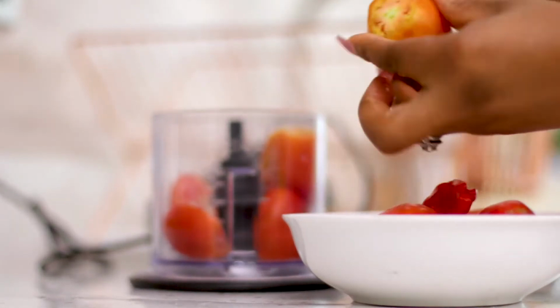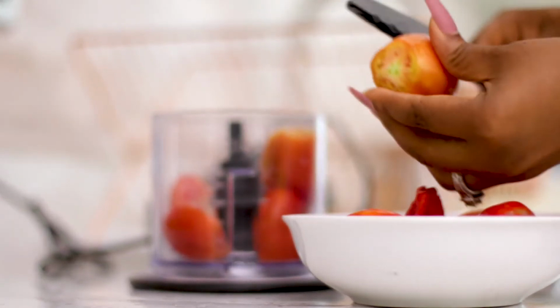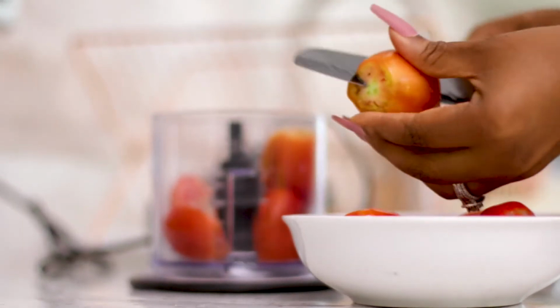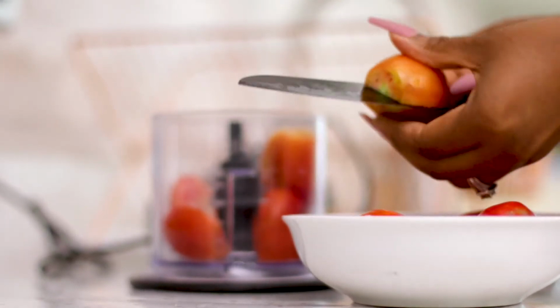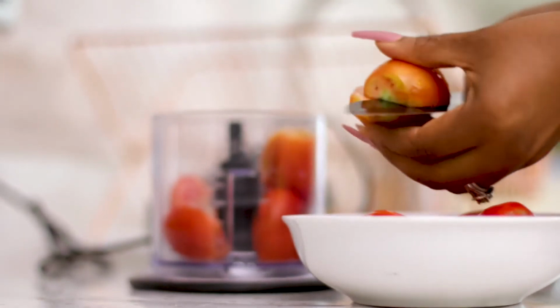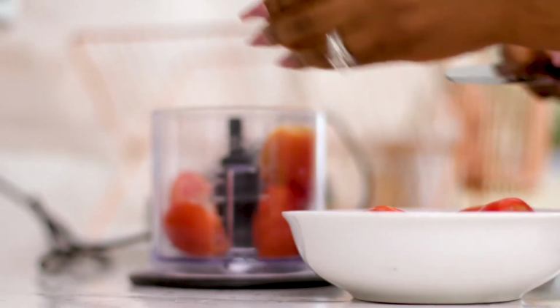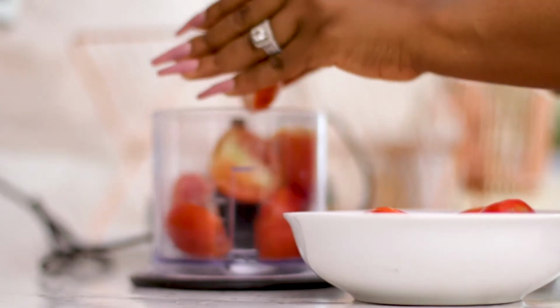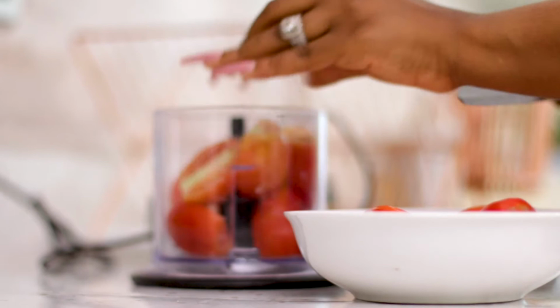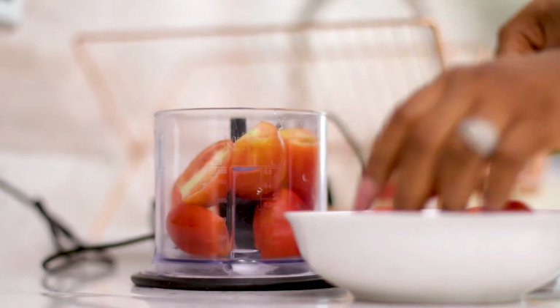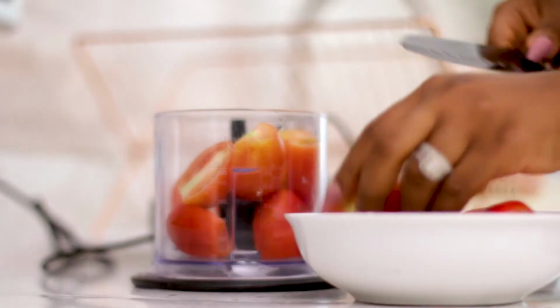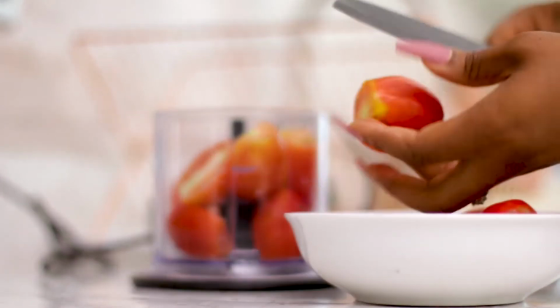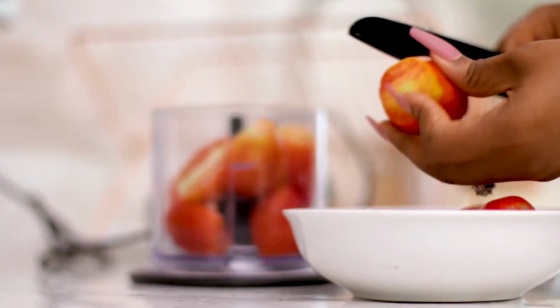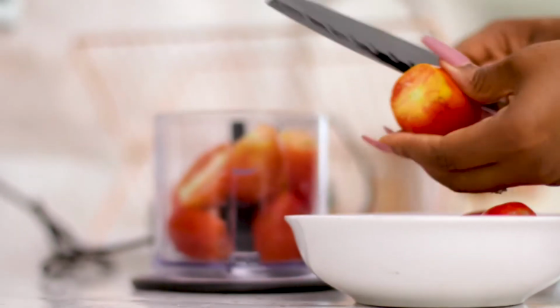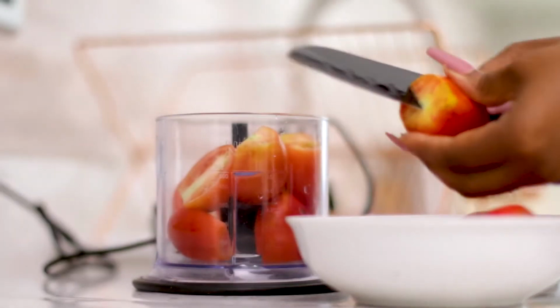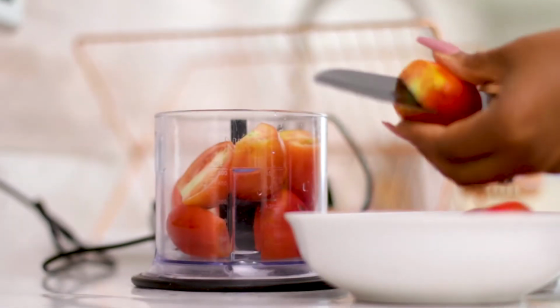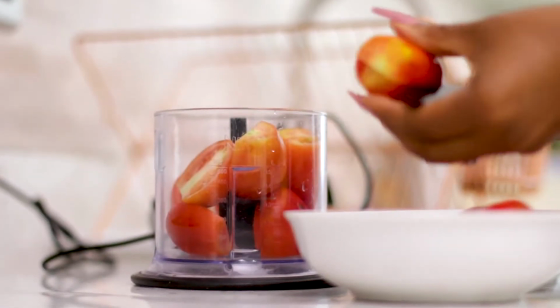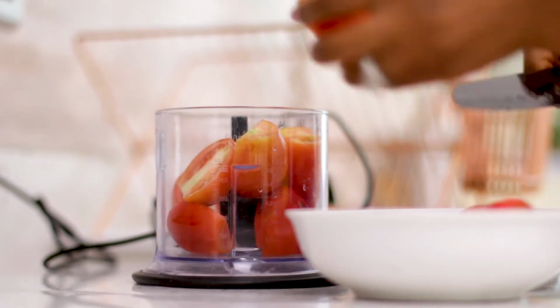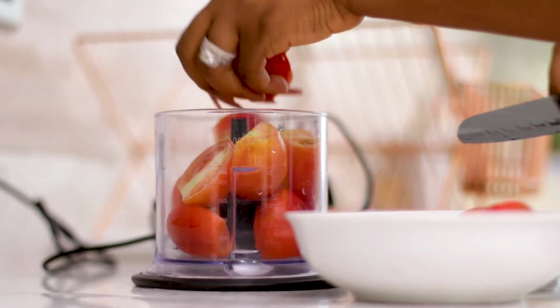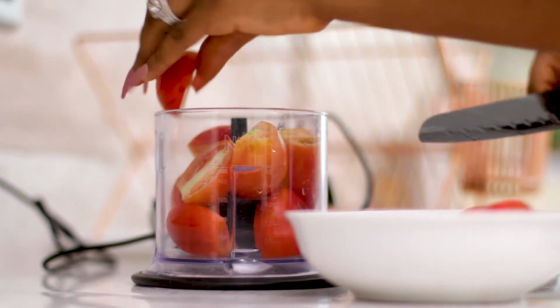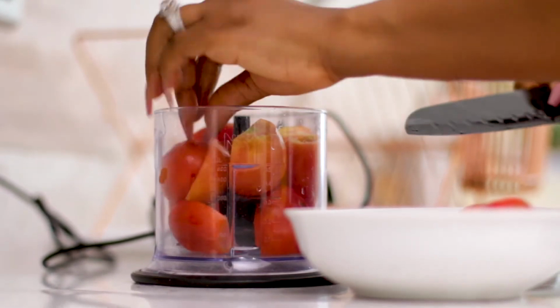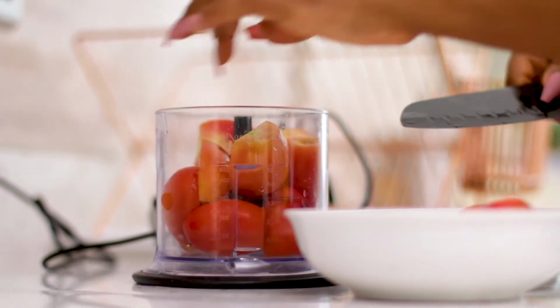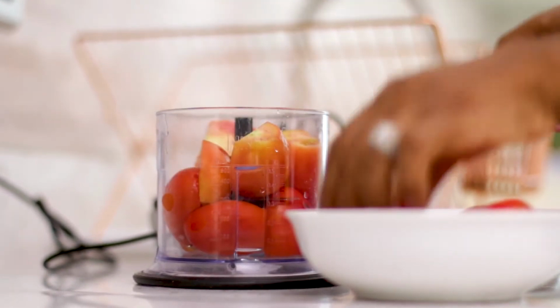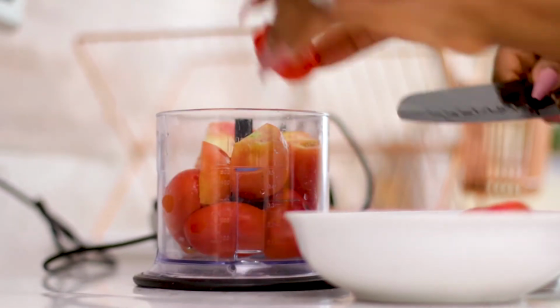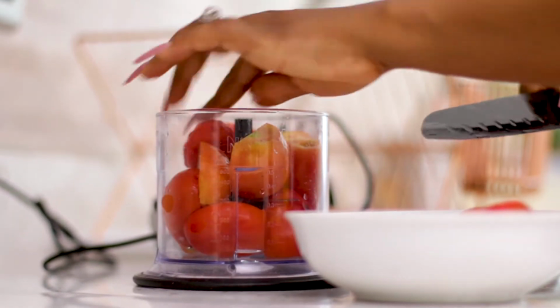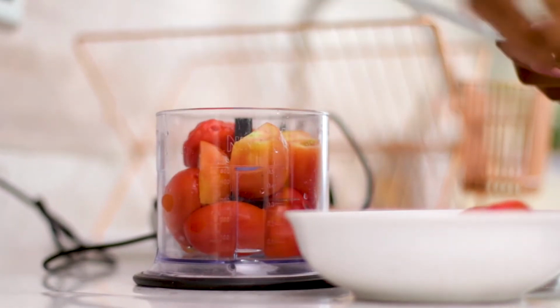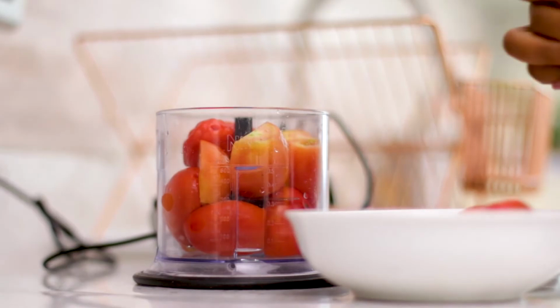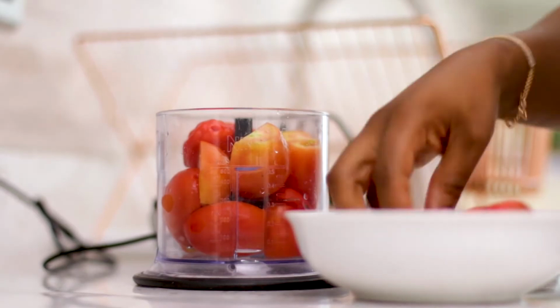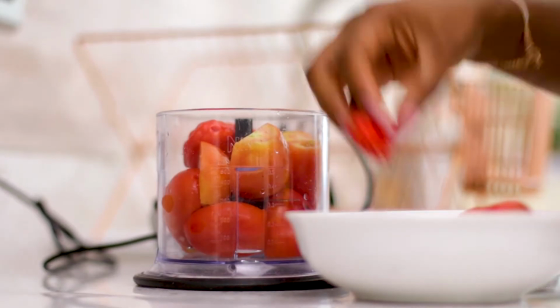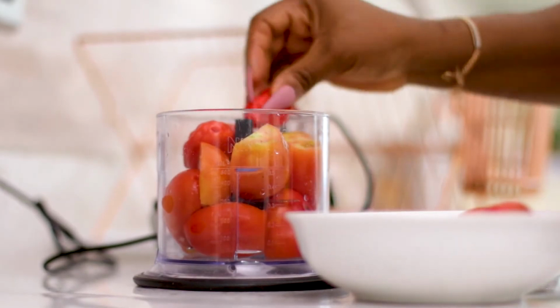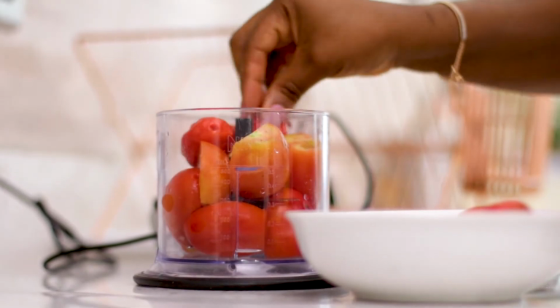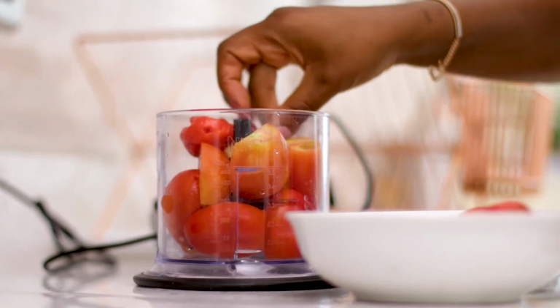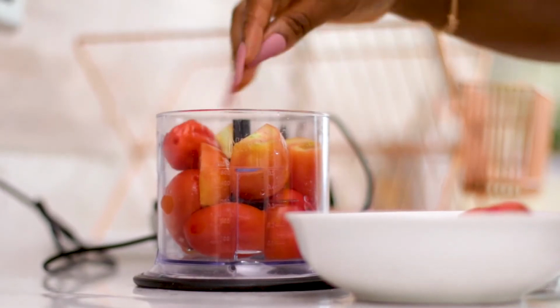I'm using canola oil because I like it. I'm going to start first by chopping up my tomatoes — rather than use my hands, which is why I'm using this chopper — and I don't need a smooth consistency.